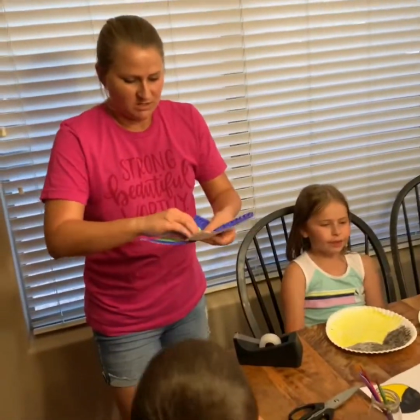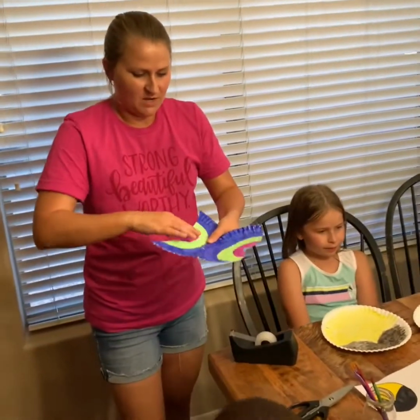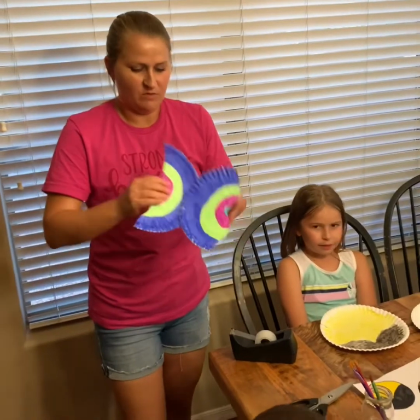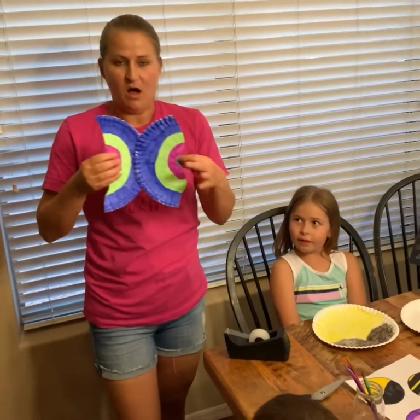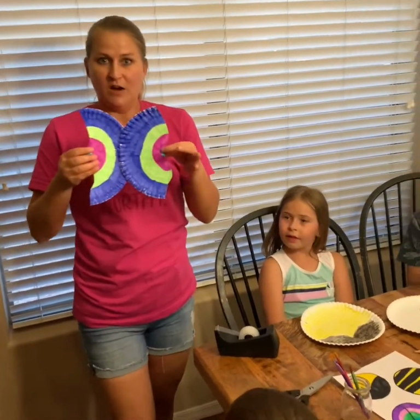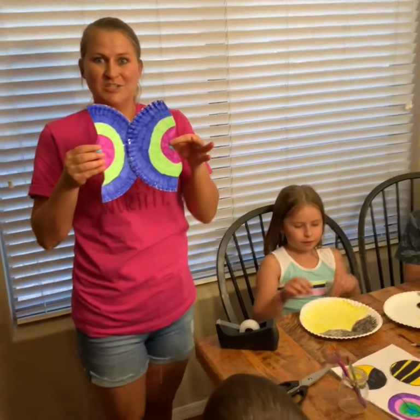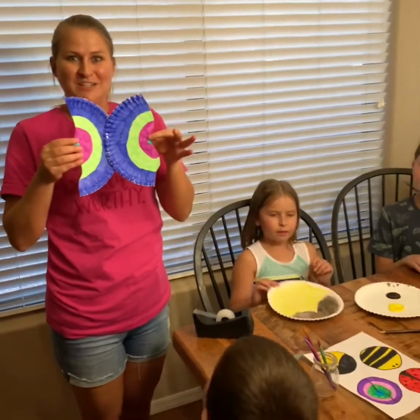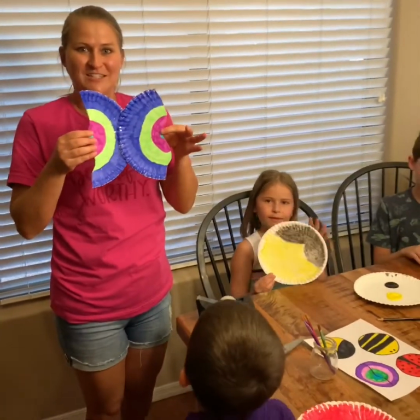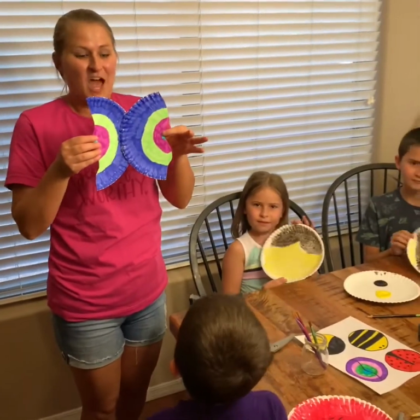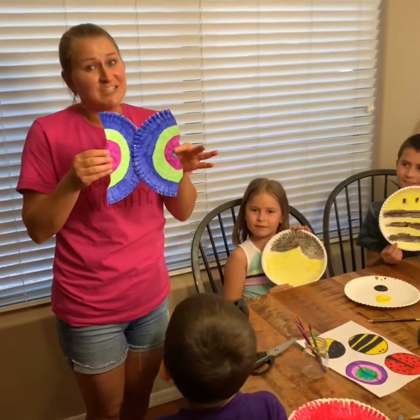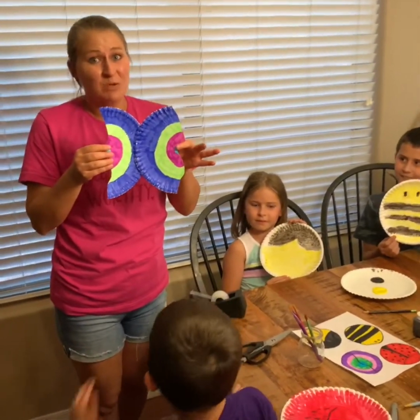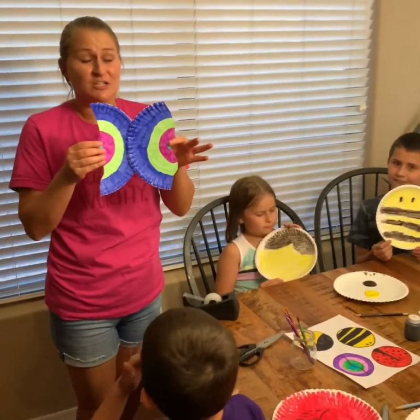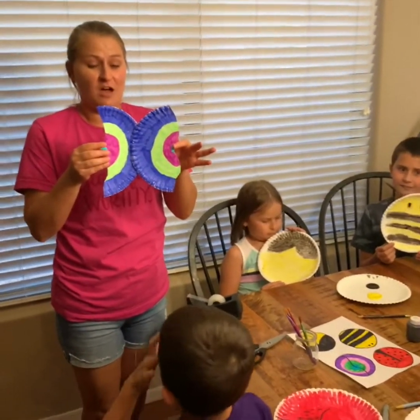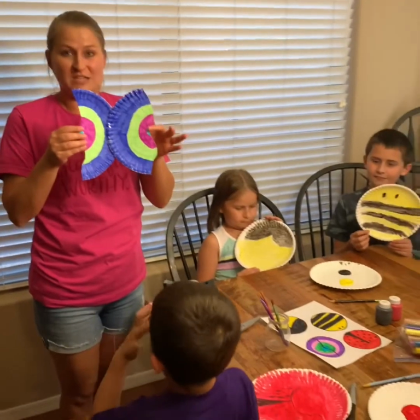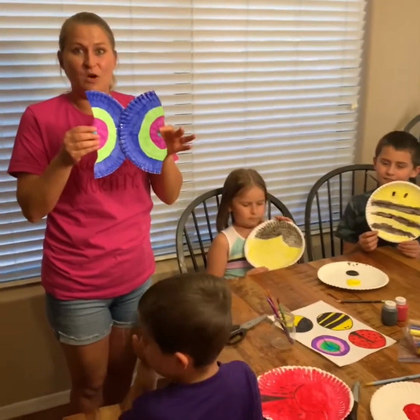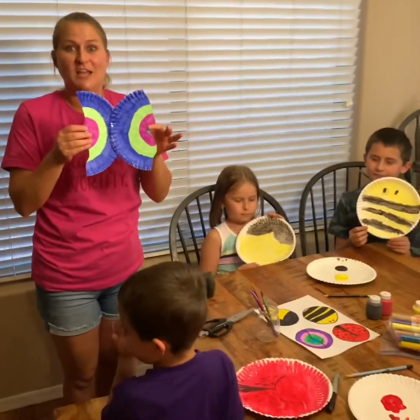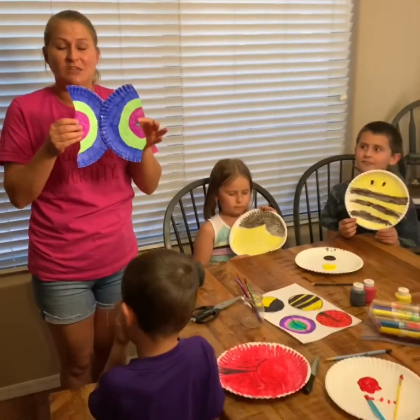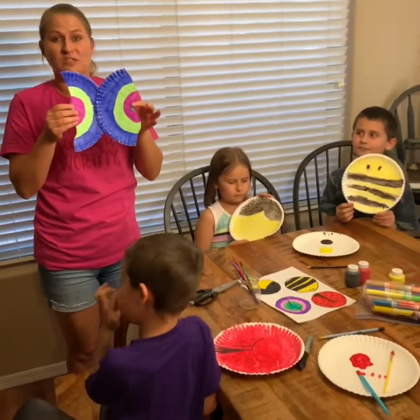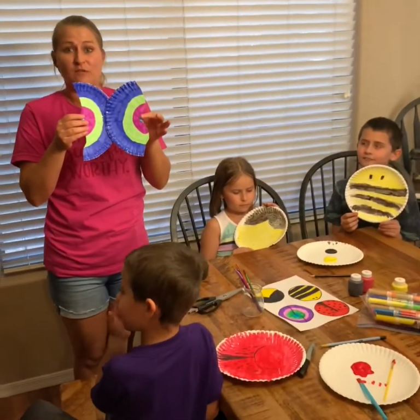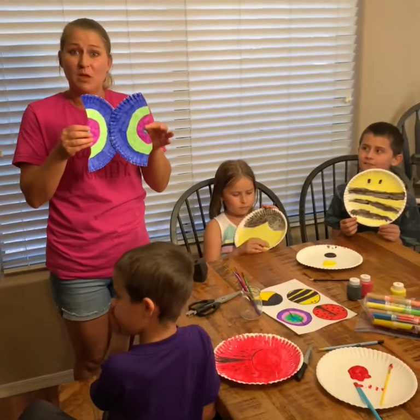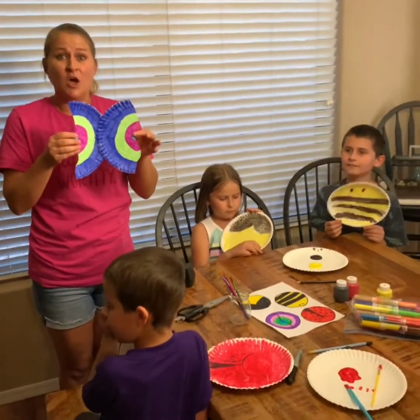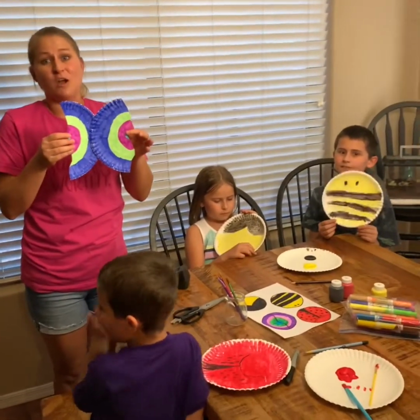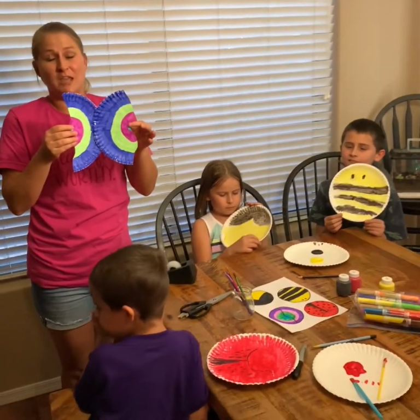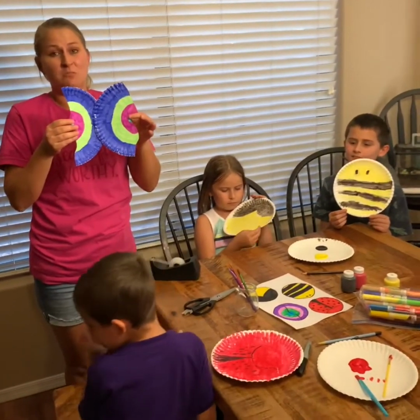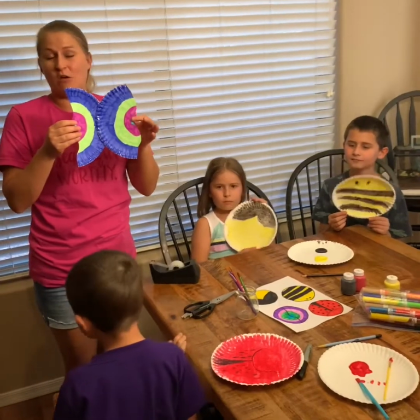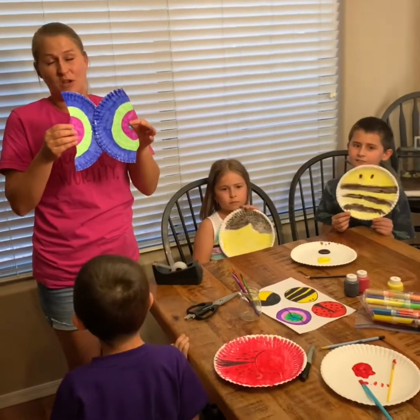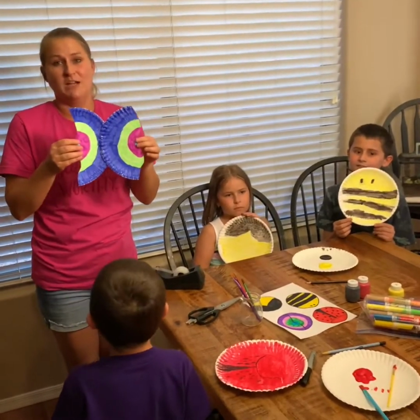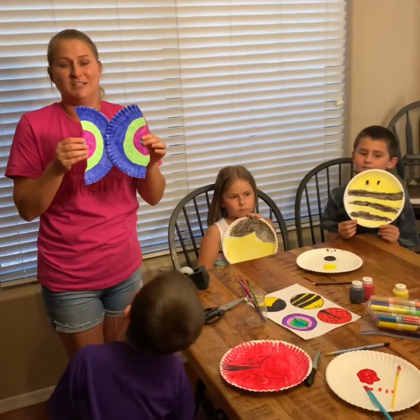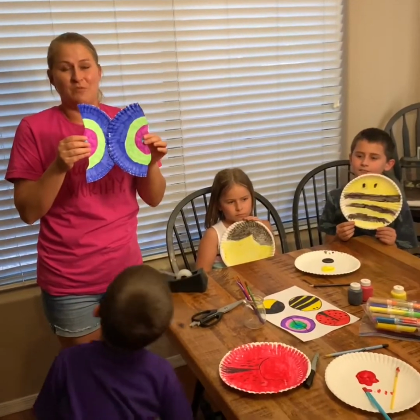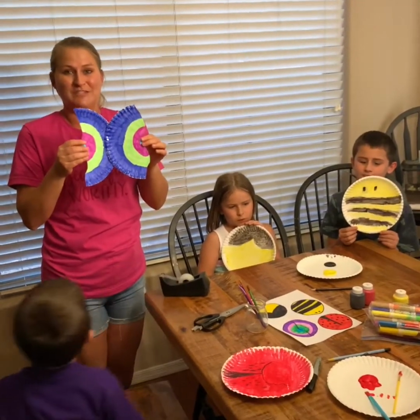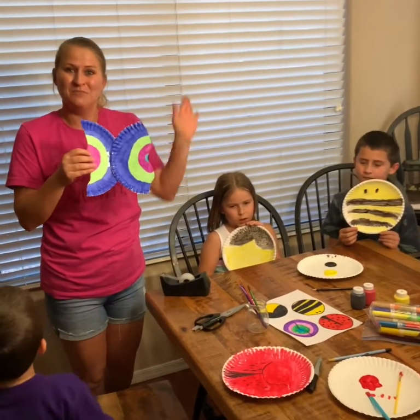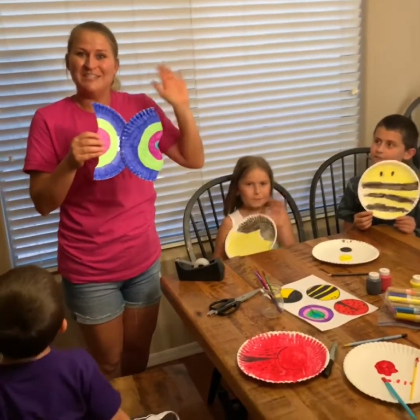Now we've got all of our classroom mascots. I'd love to see some pictures of these, so go ahead and either post them on our Facebook page or send them to me or anyone on Remind. We would love to see them — see you soon!